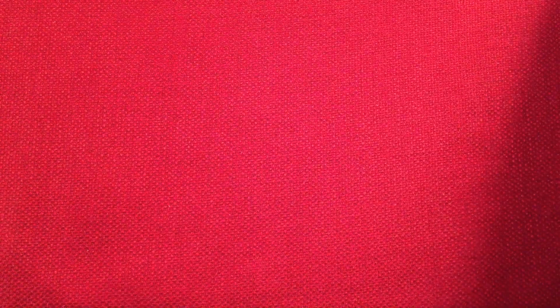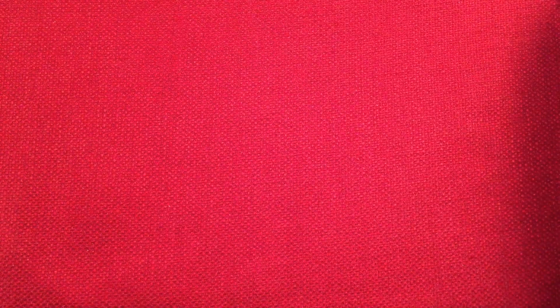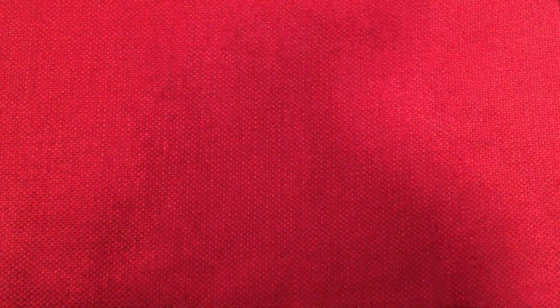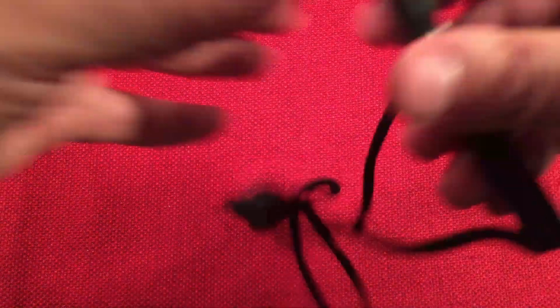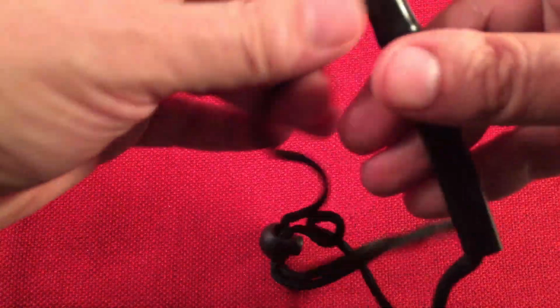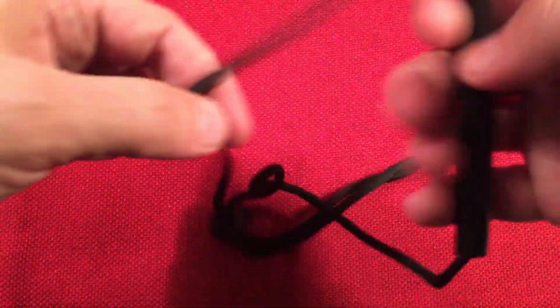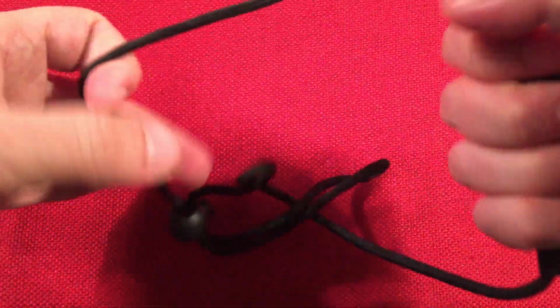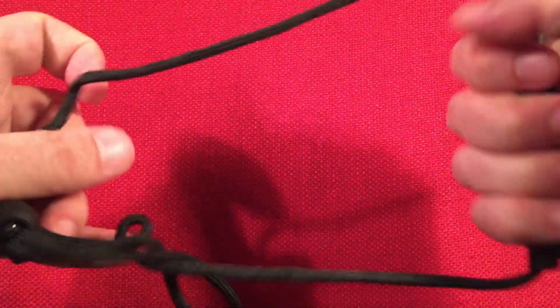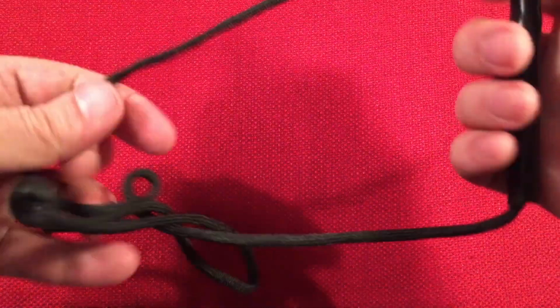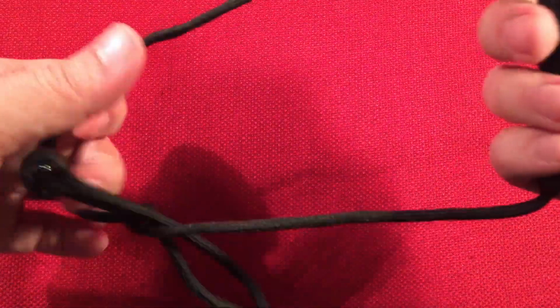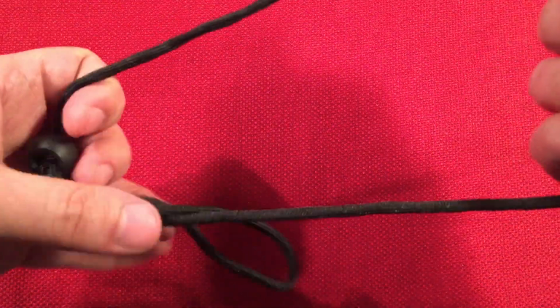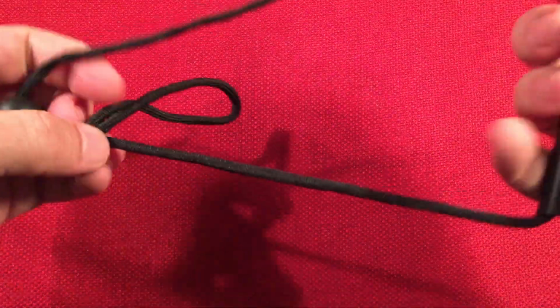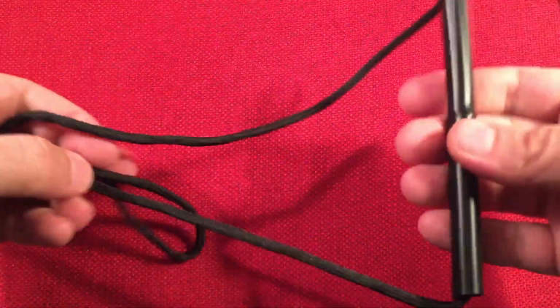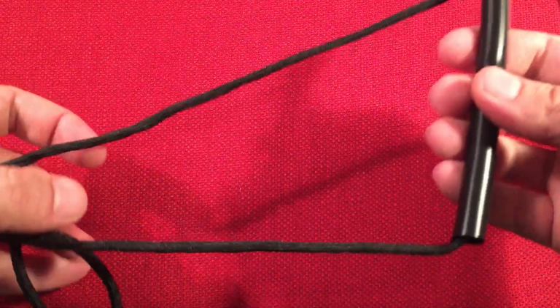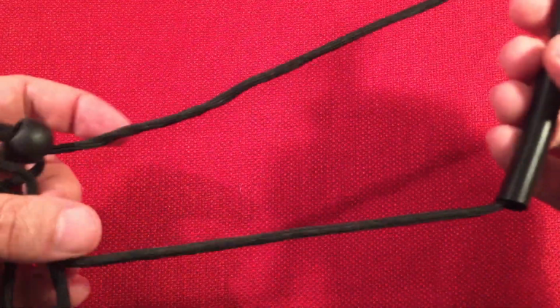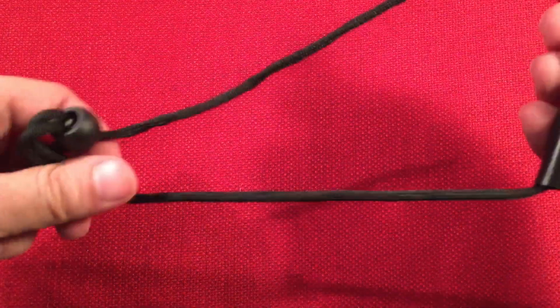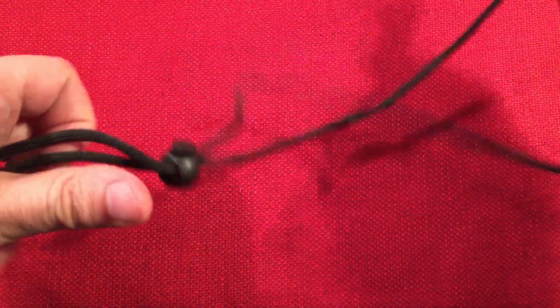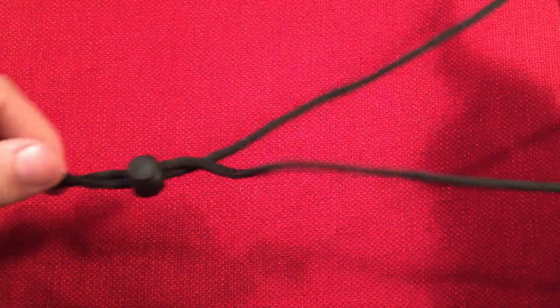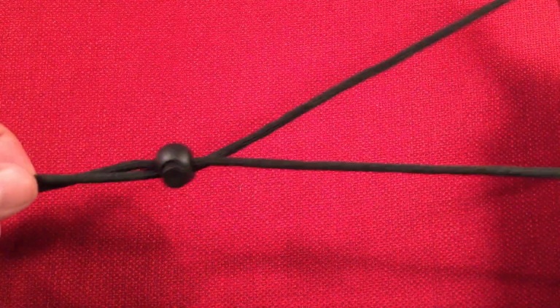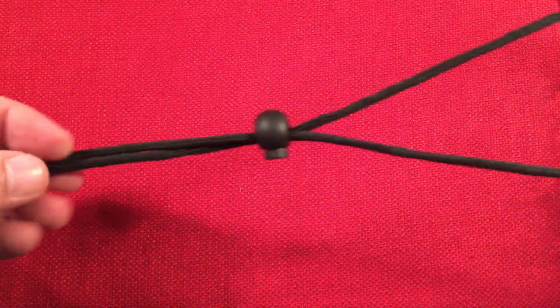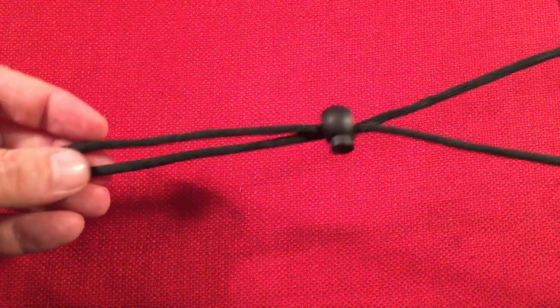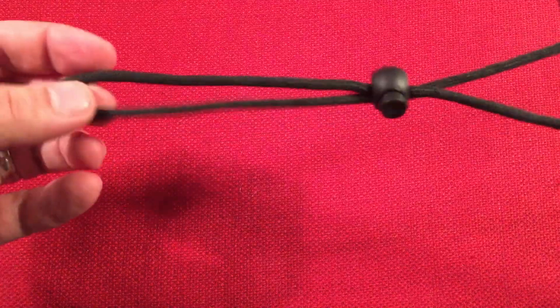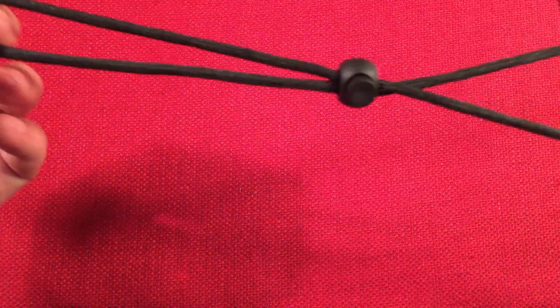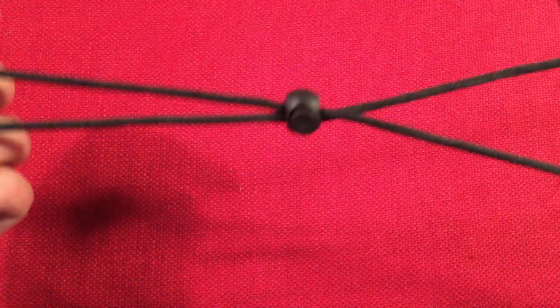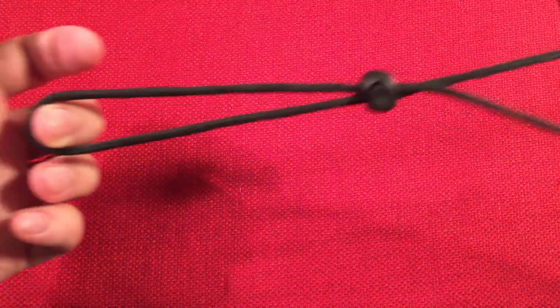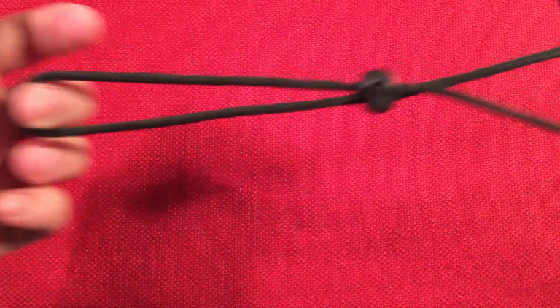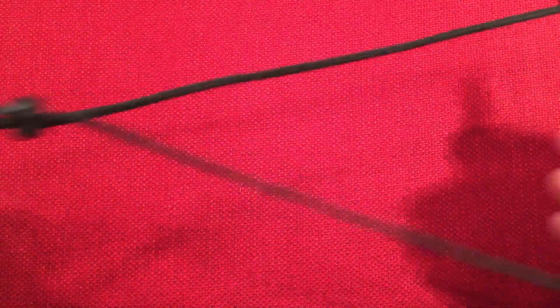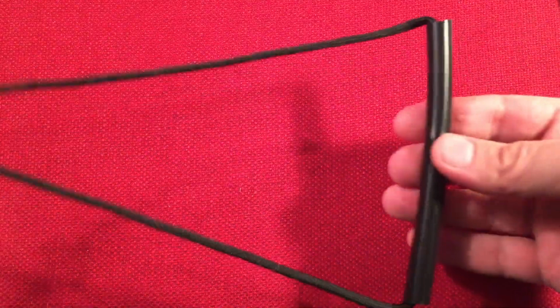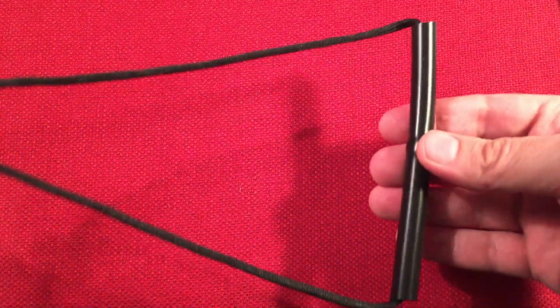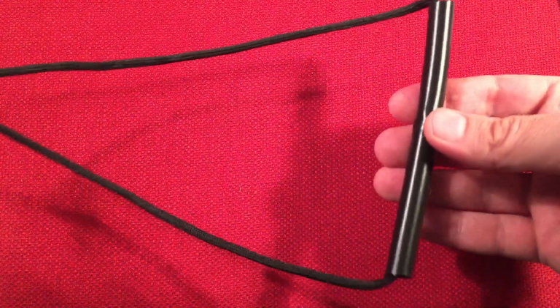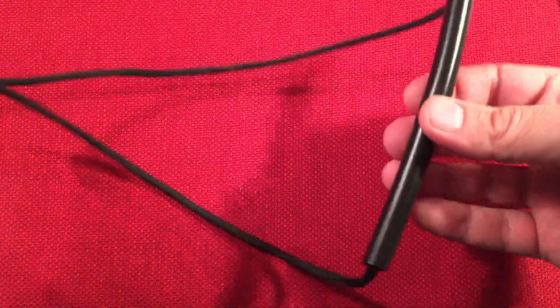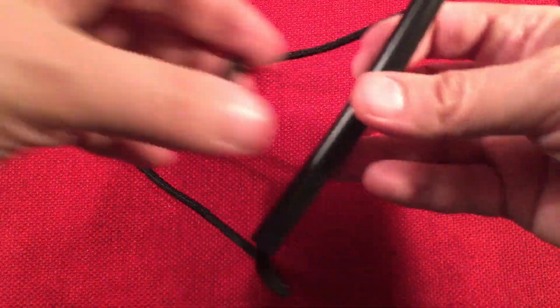They give us a nice tether handle for the flashlight. You can attach this to your suit and then attach it to the flashlight, and you can adjust it. Pretty nice — loving that.